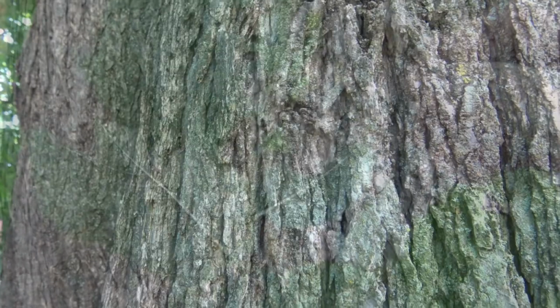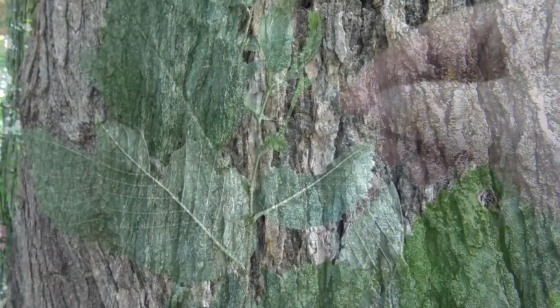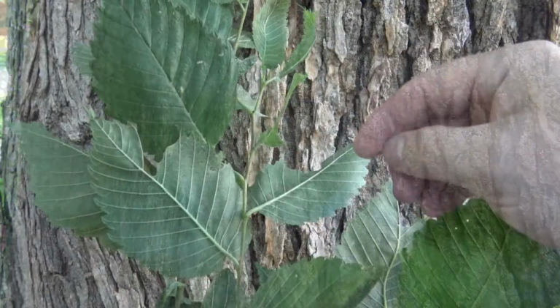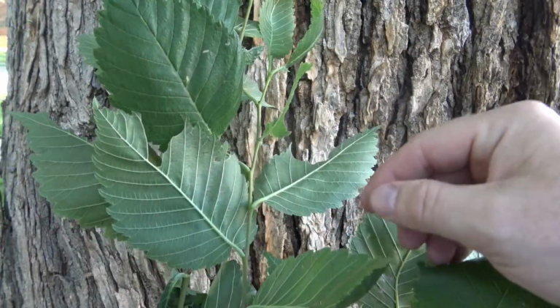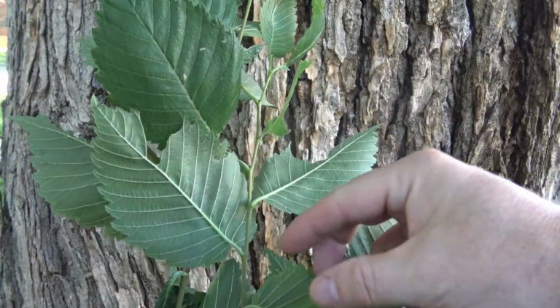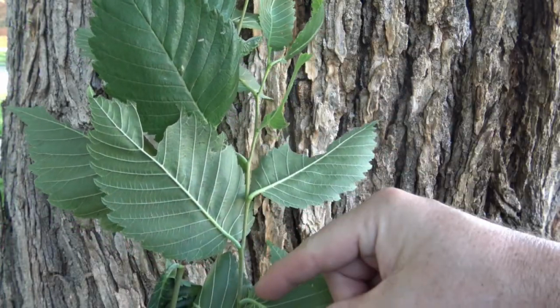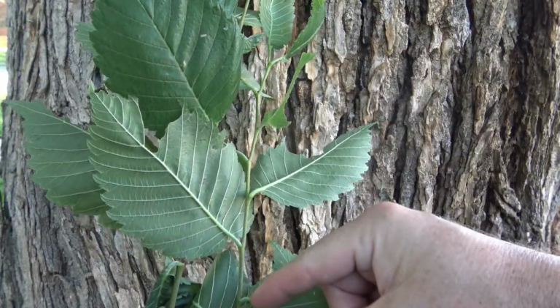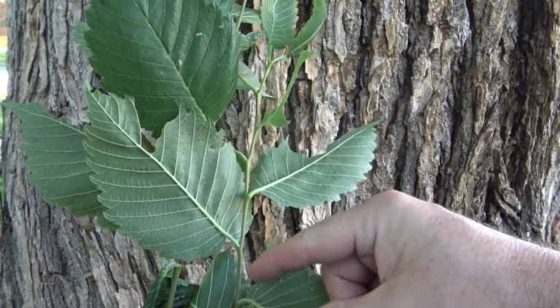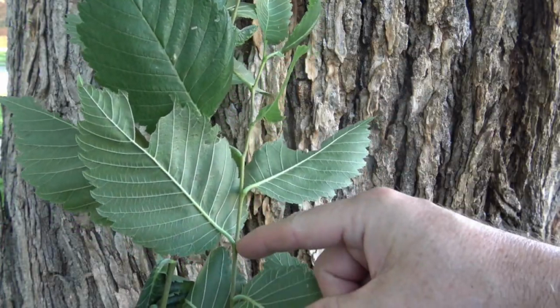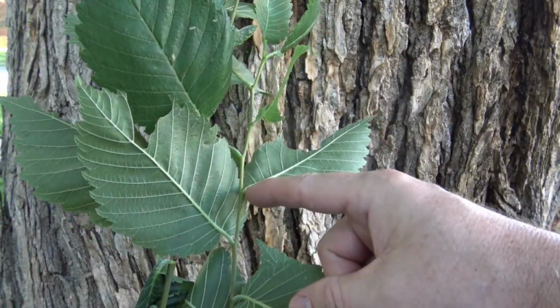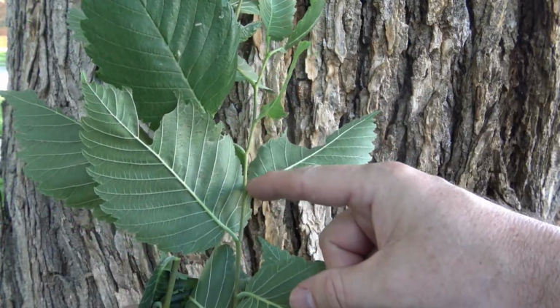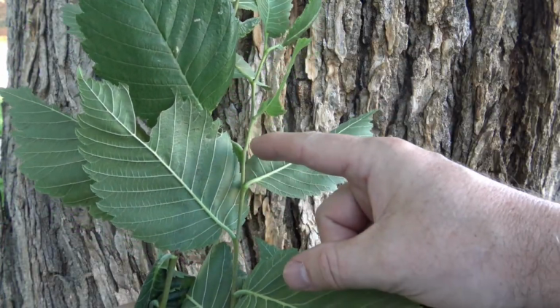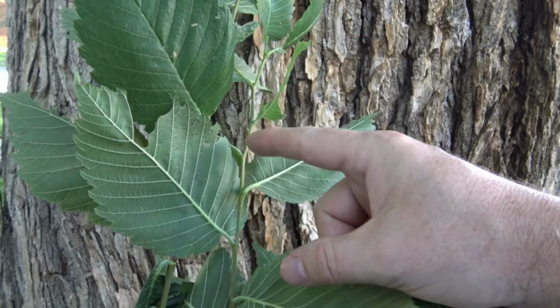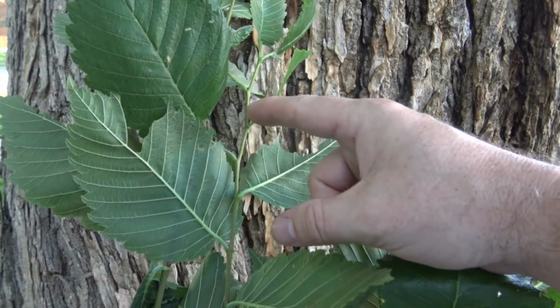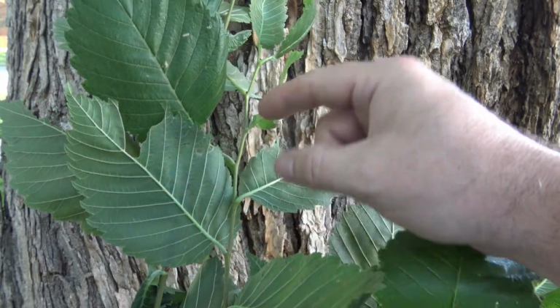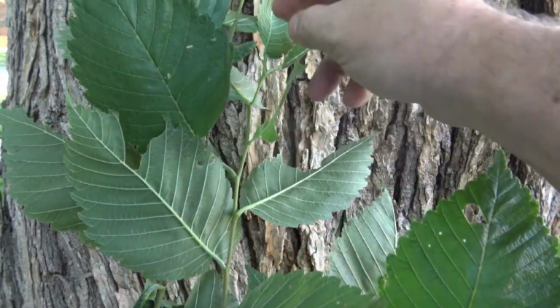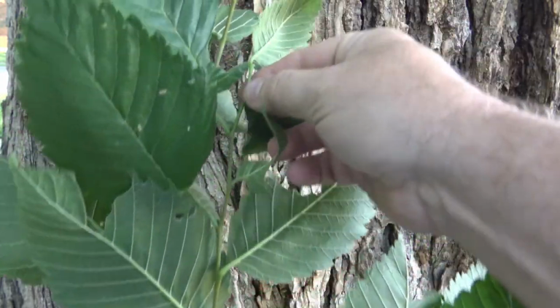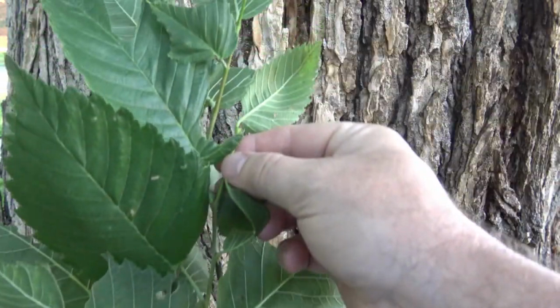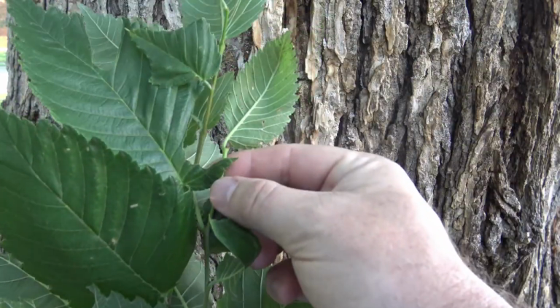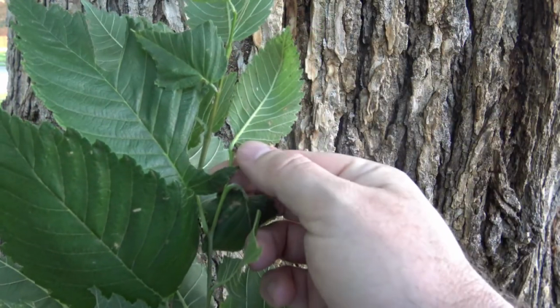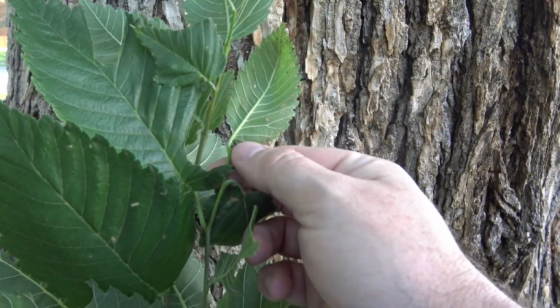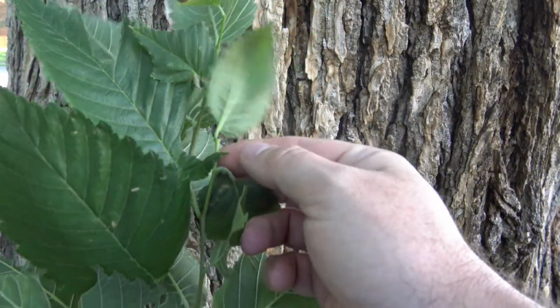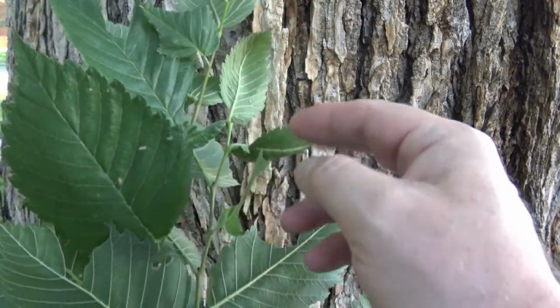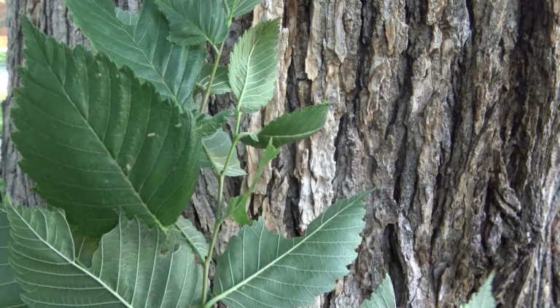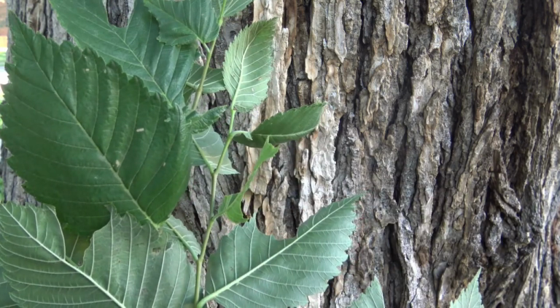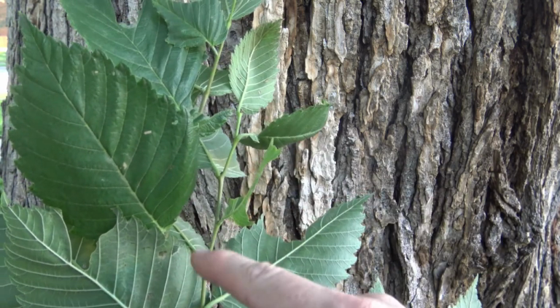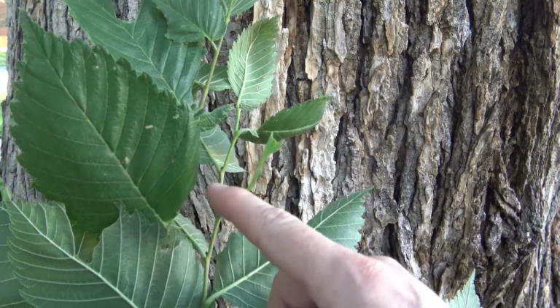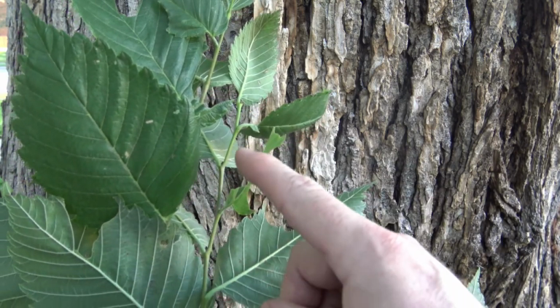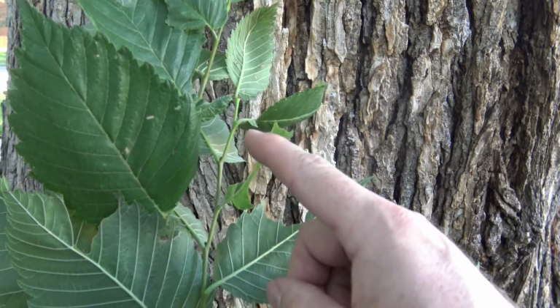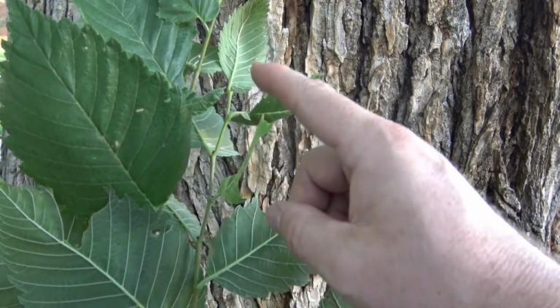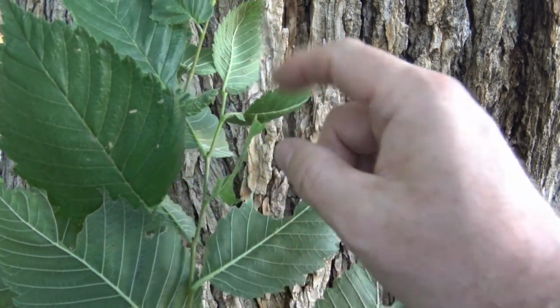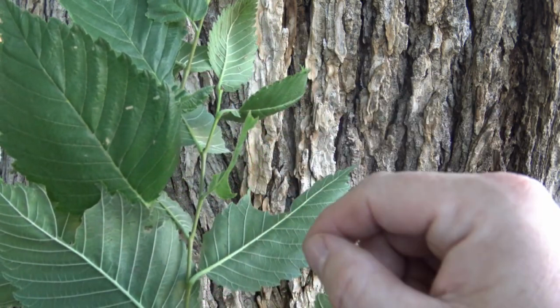The American Elm has alternately arranged buds, twigs, and leaves, and it lacks a true terminal bud, which can sometimes give it a zigzag appearance as you go up the stem.